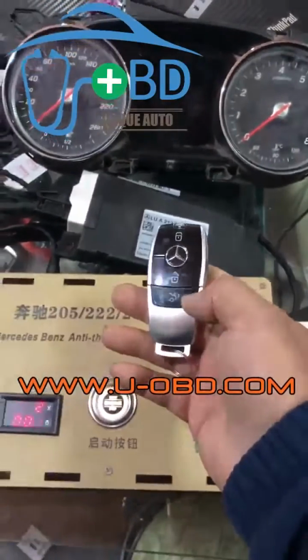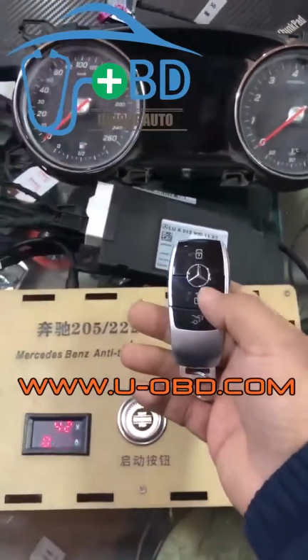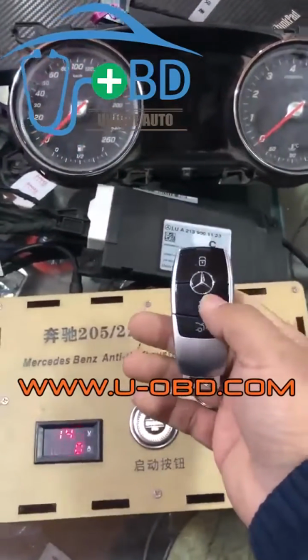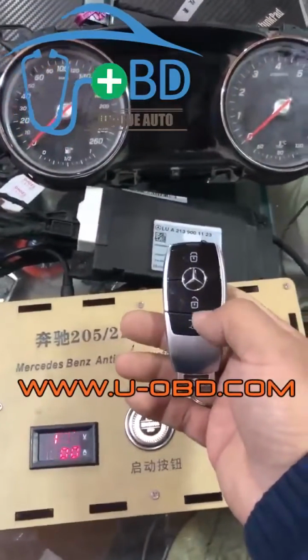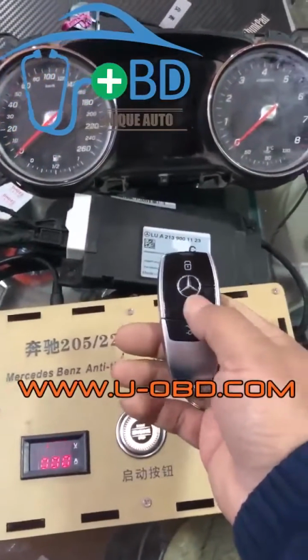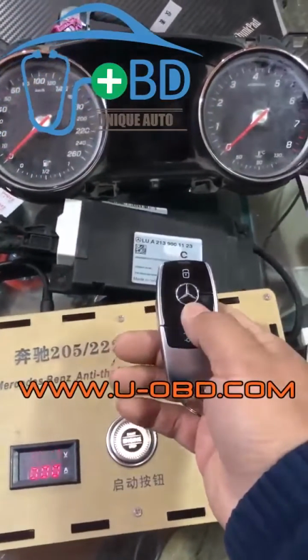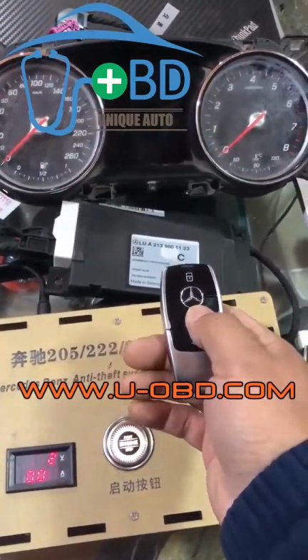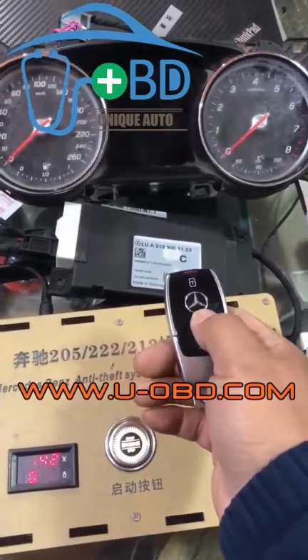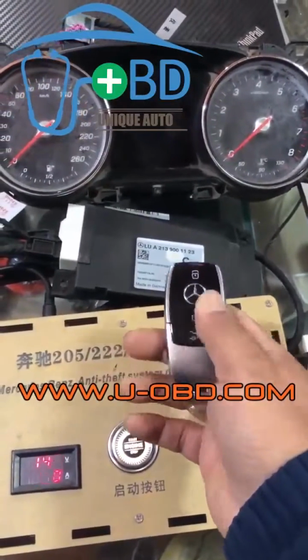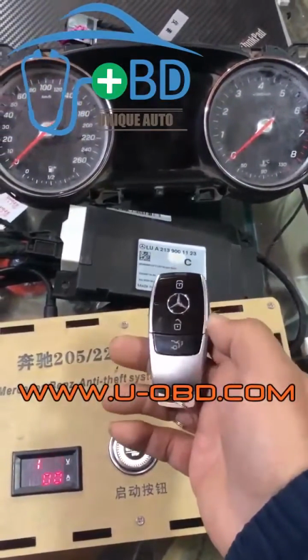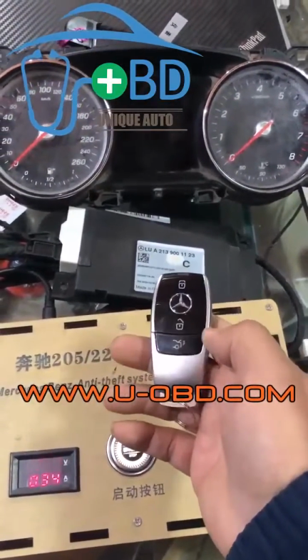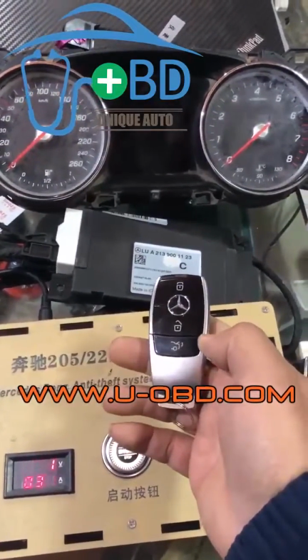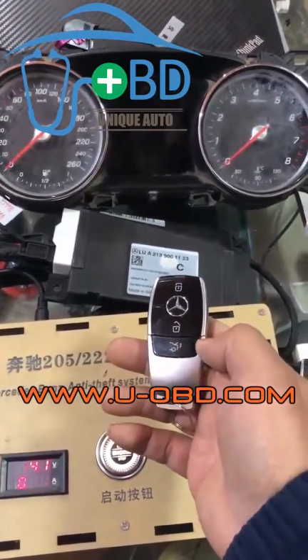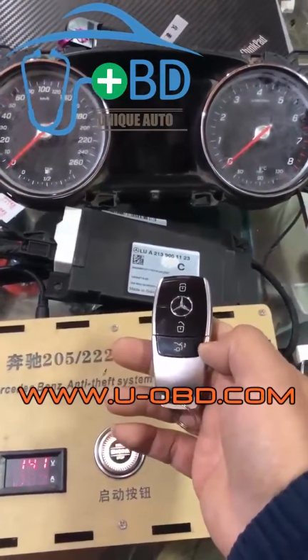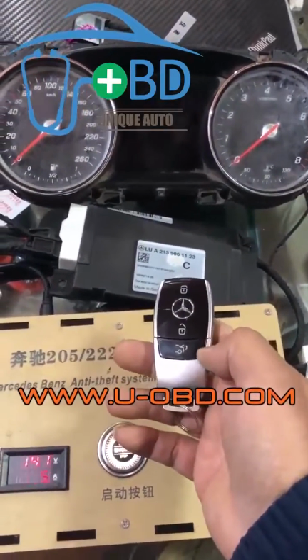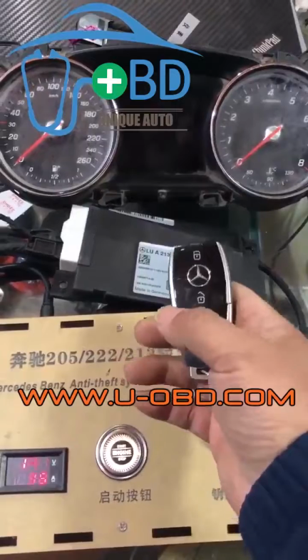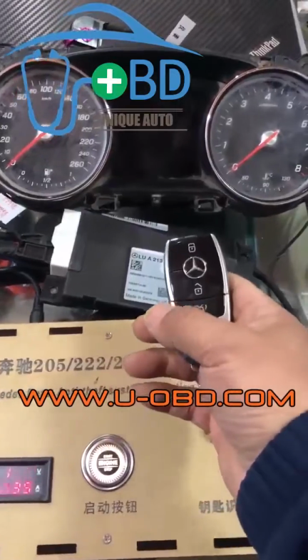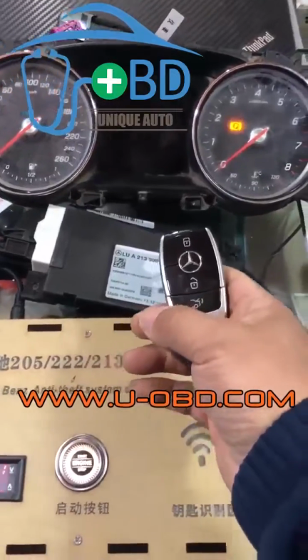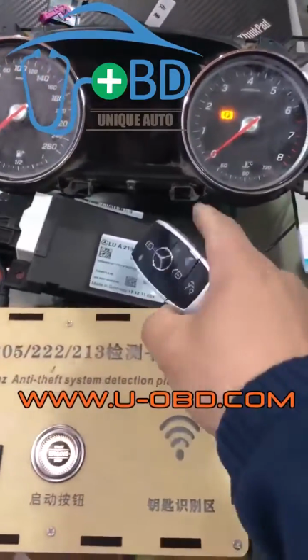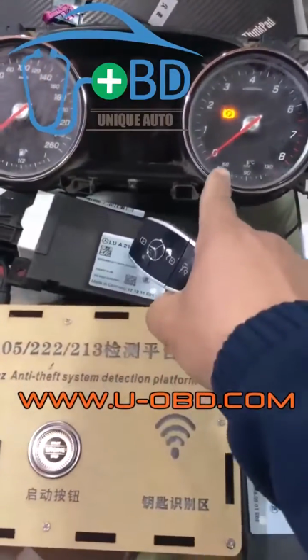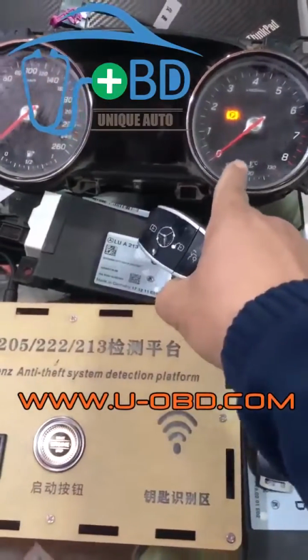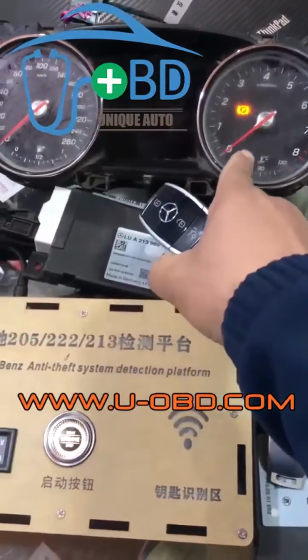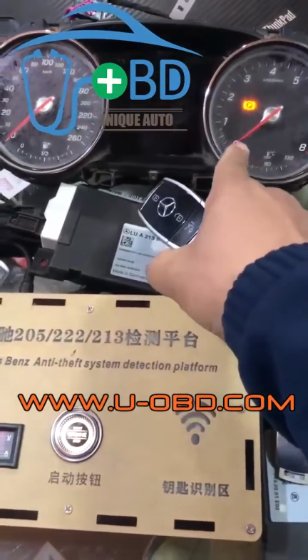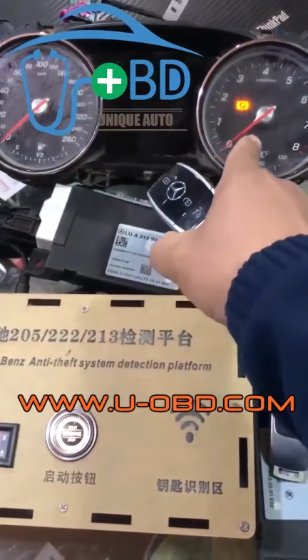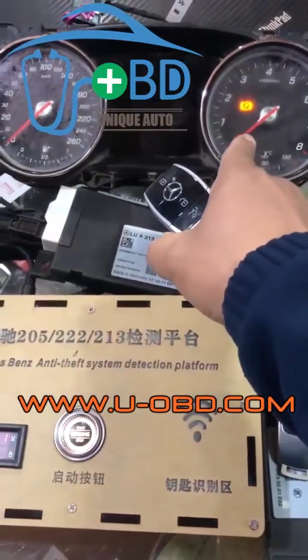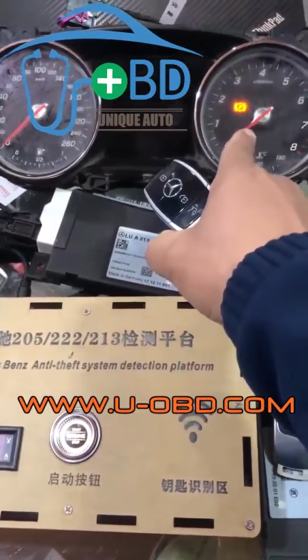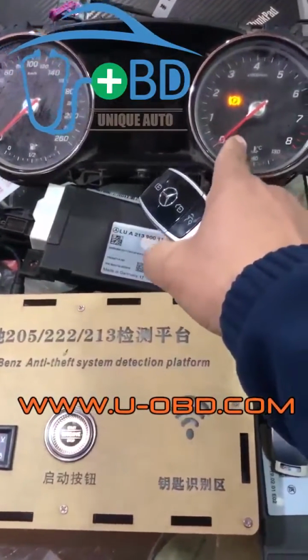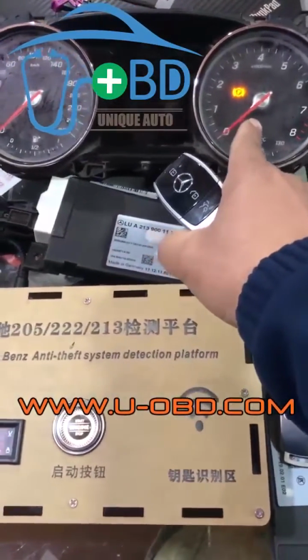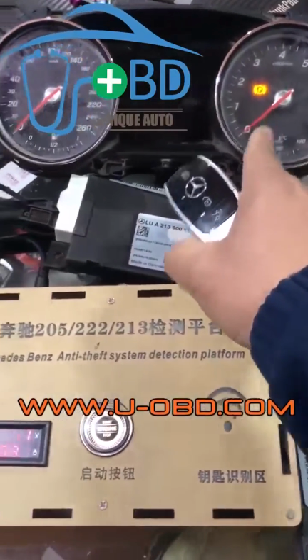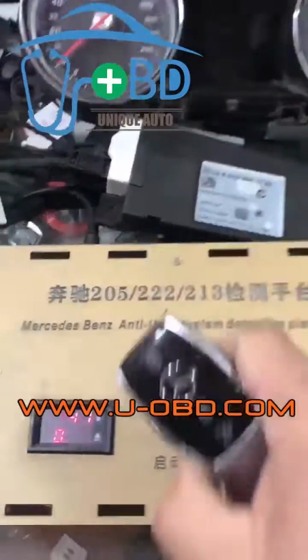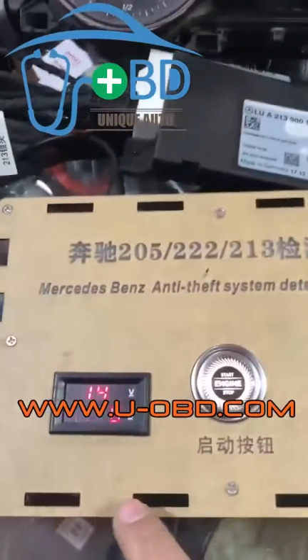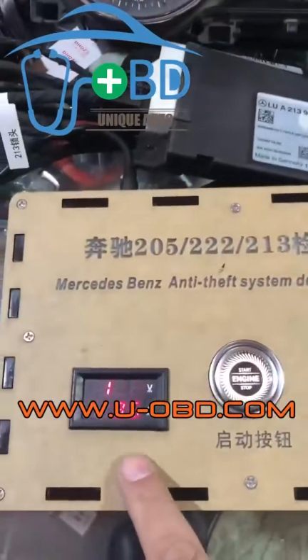Test the key's remote function. Press the key unlock button — the system is being woken up, and you can see the electric current increasing immediately.